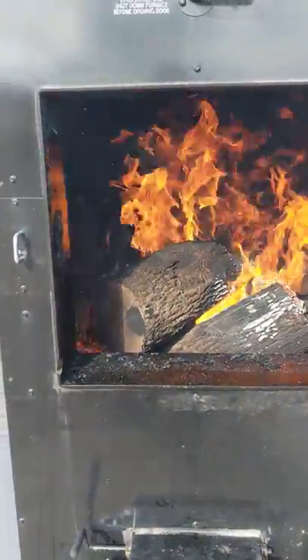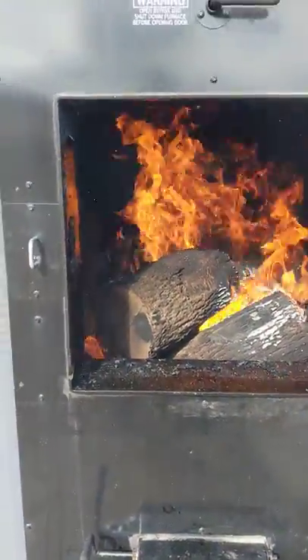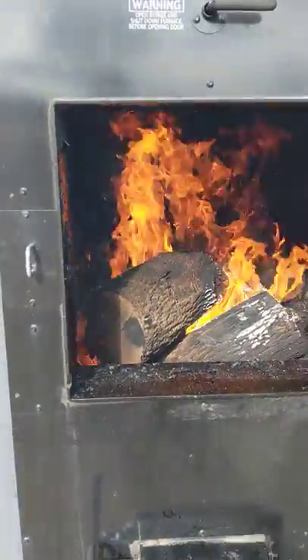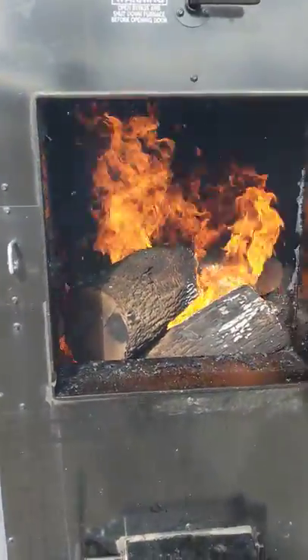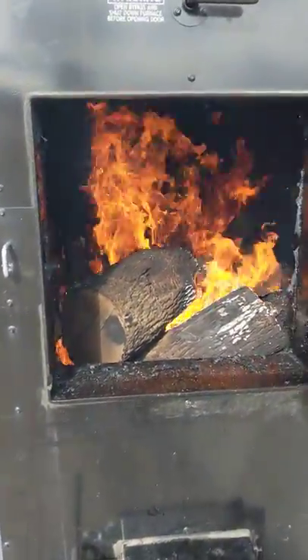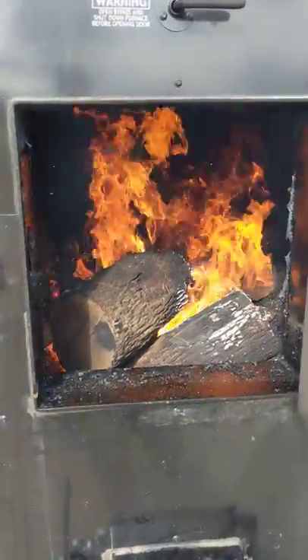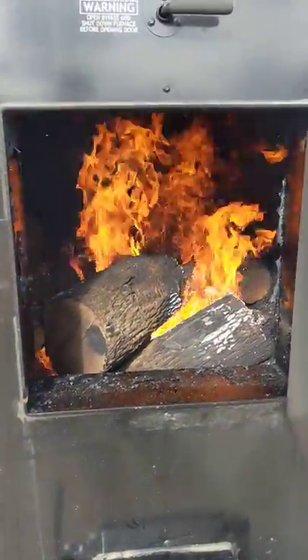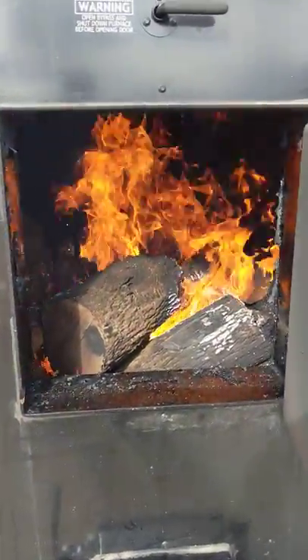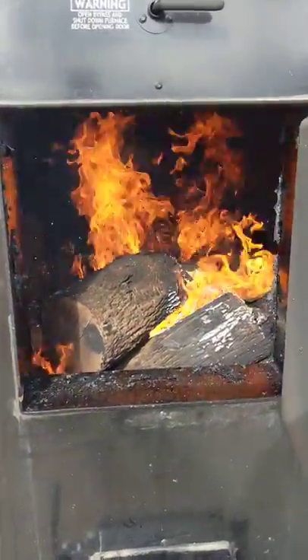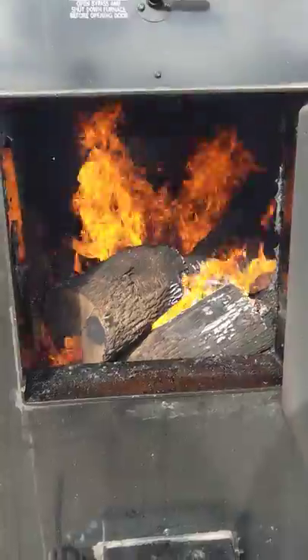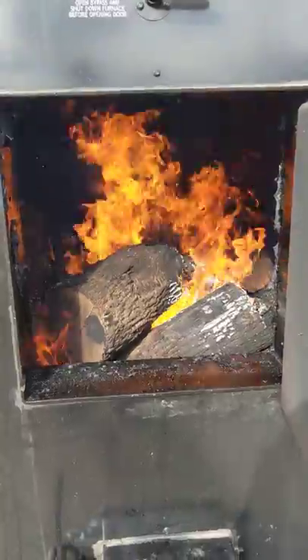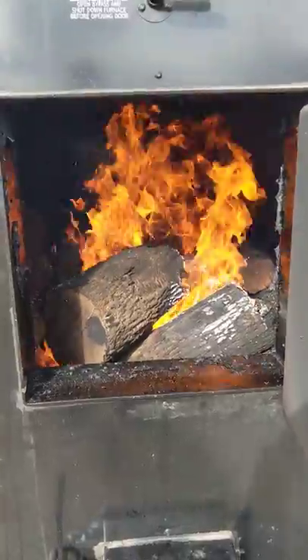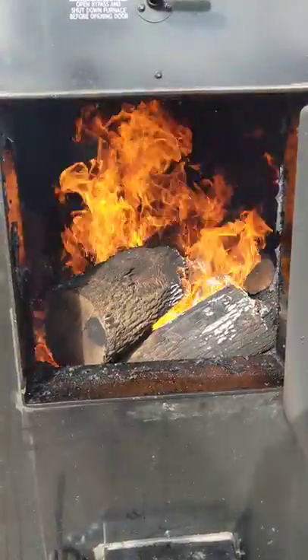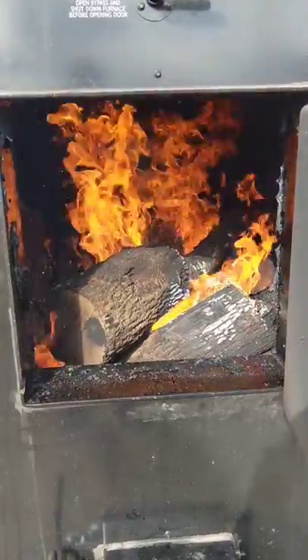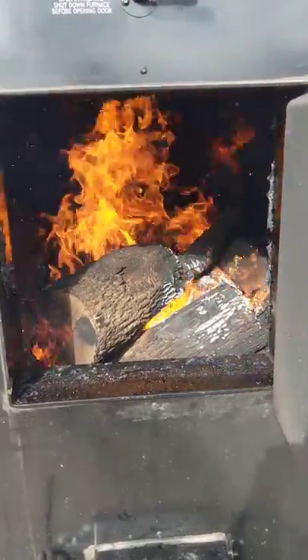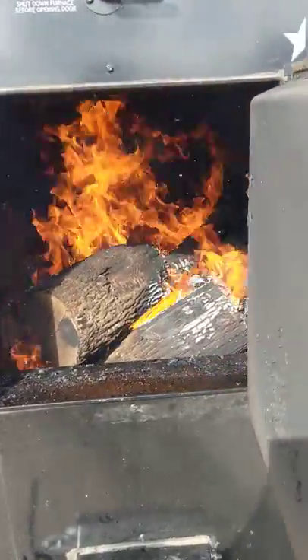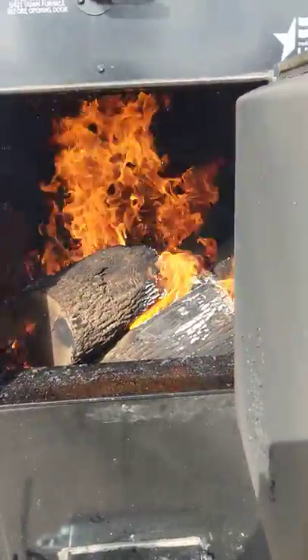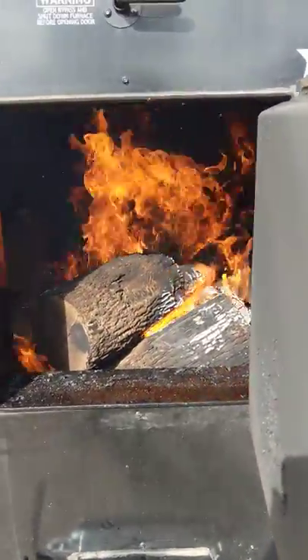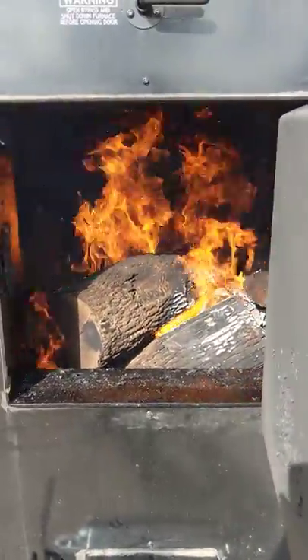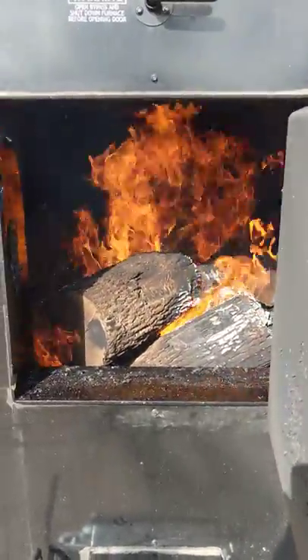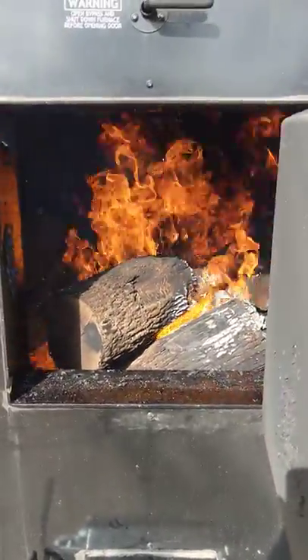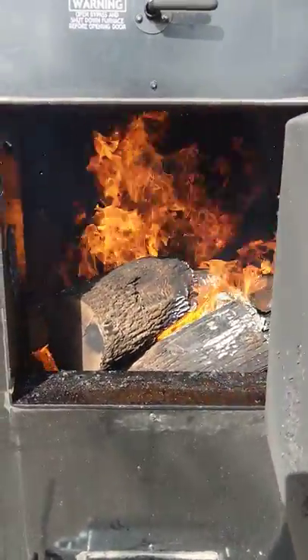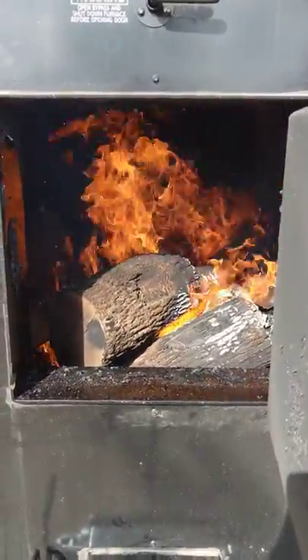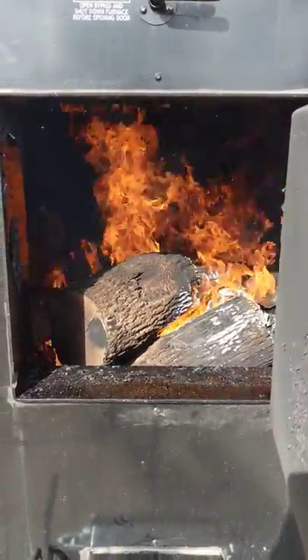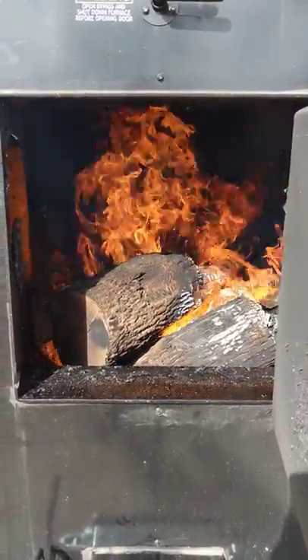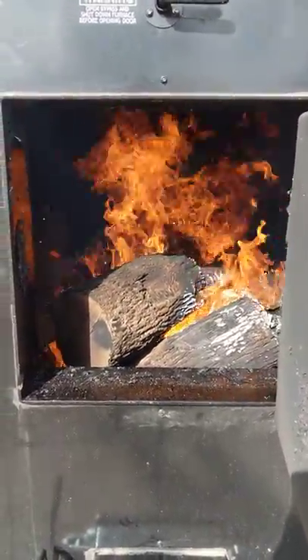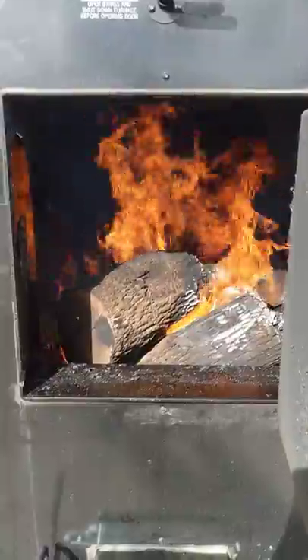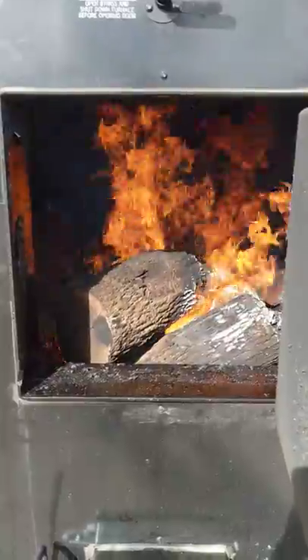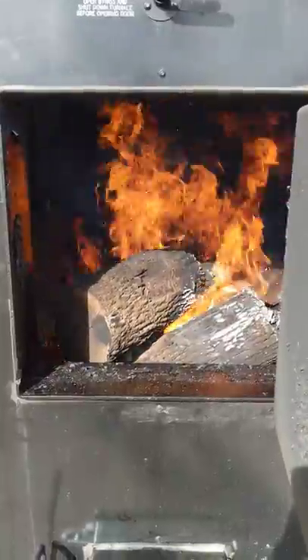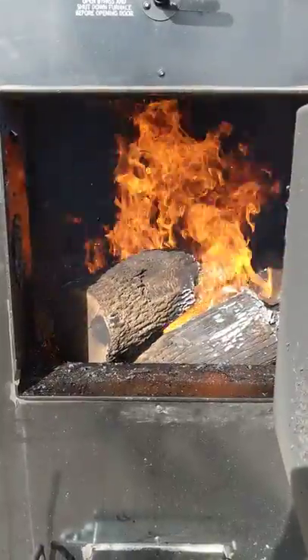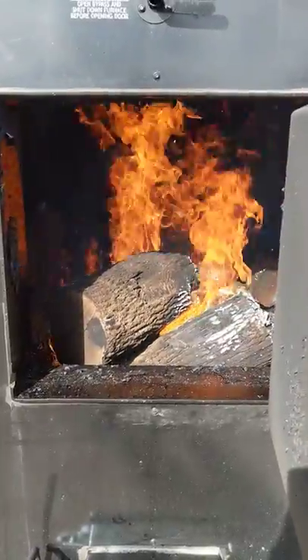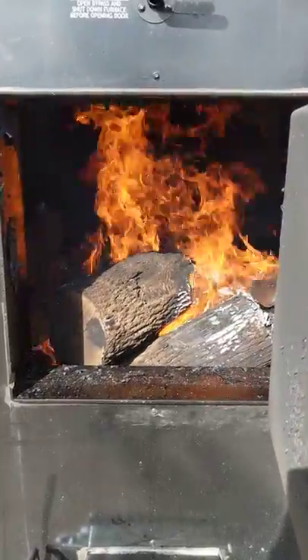Very clean burning stove. Like I said, we got a good wood load in there, but he's going to be drawing some serious heat off this boiler with these slabs calling. The thing's a monster.